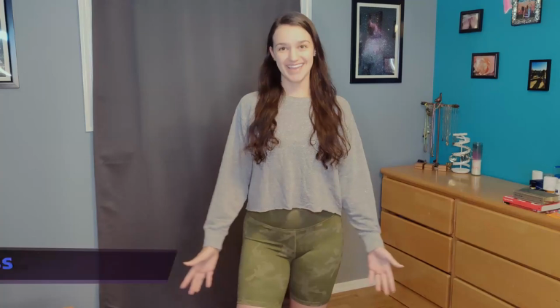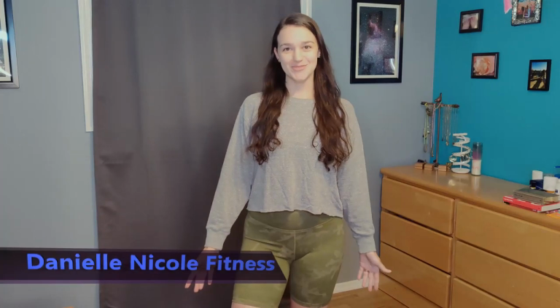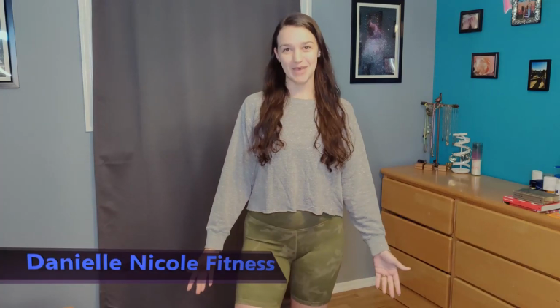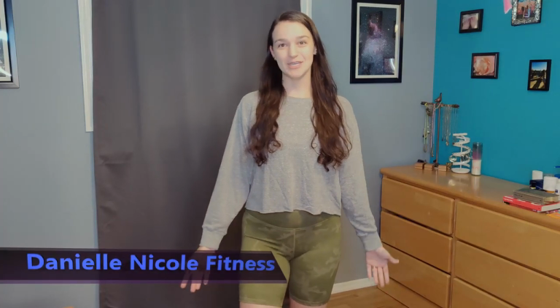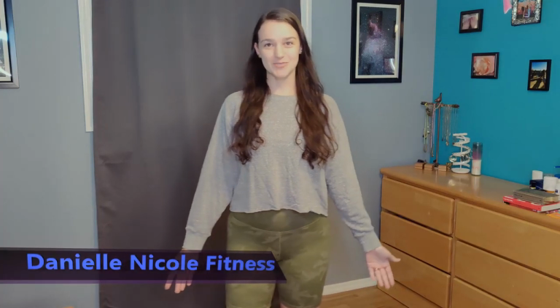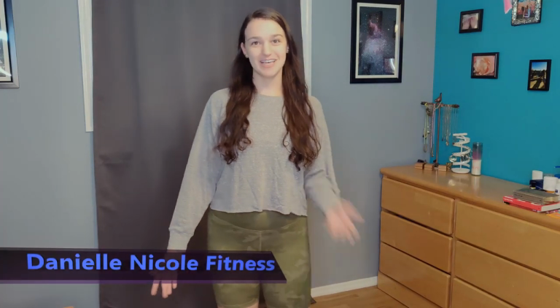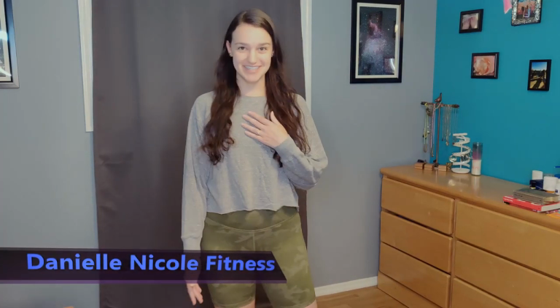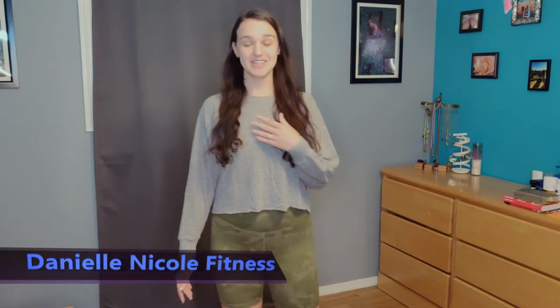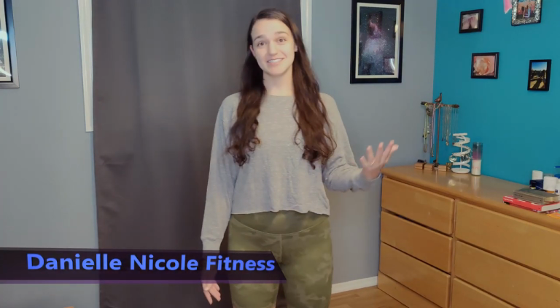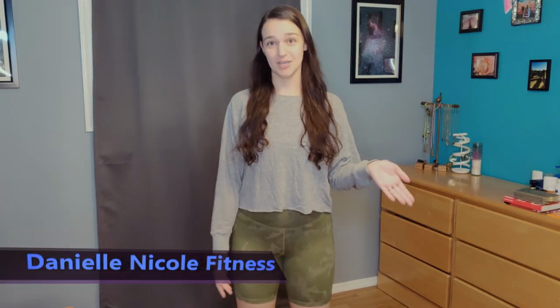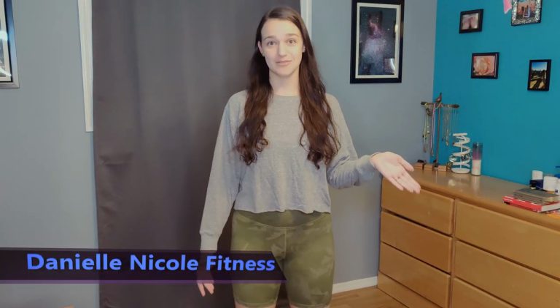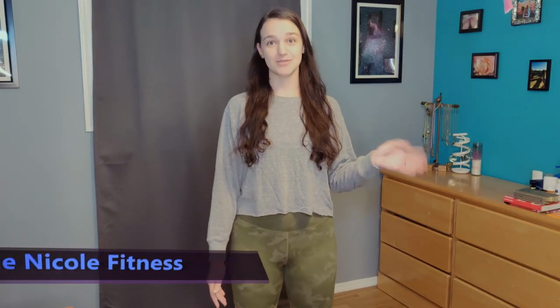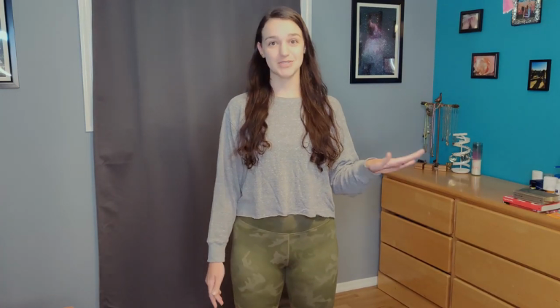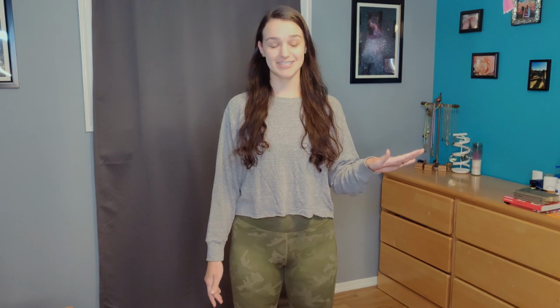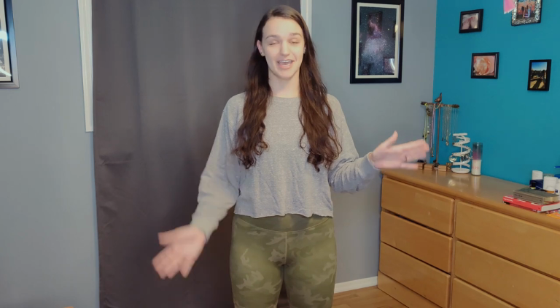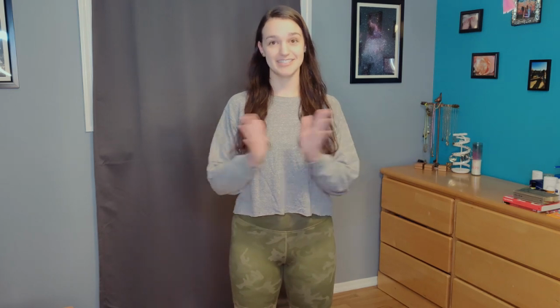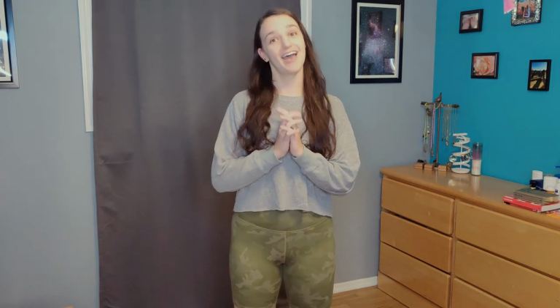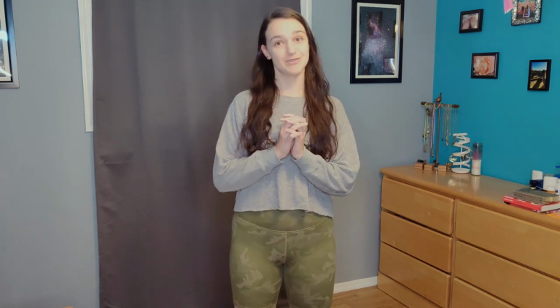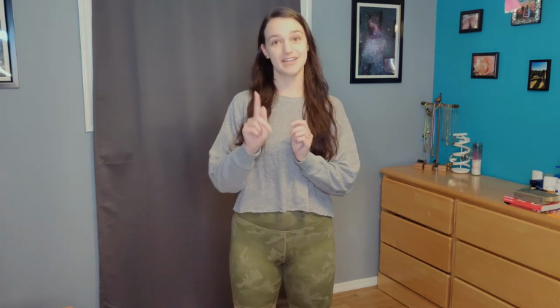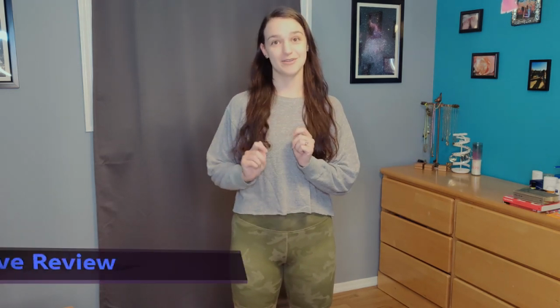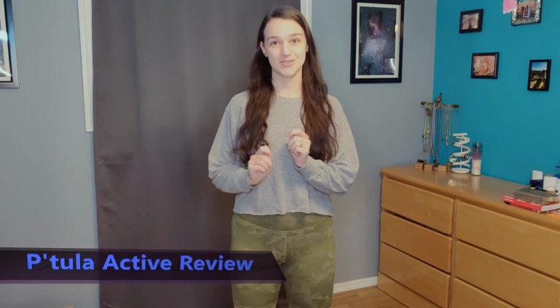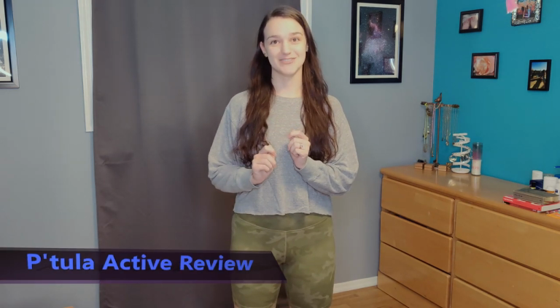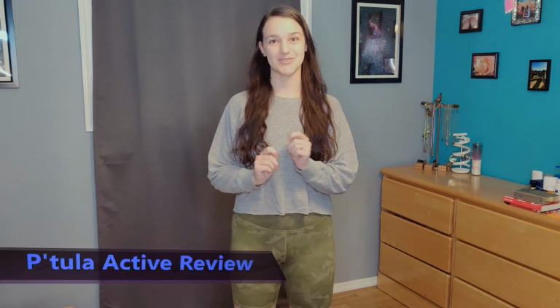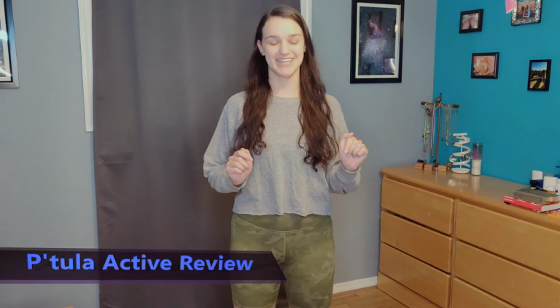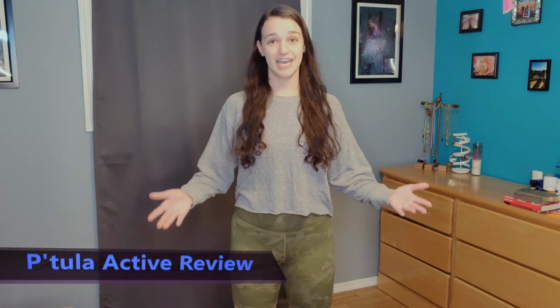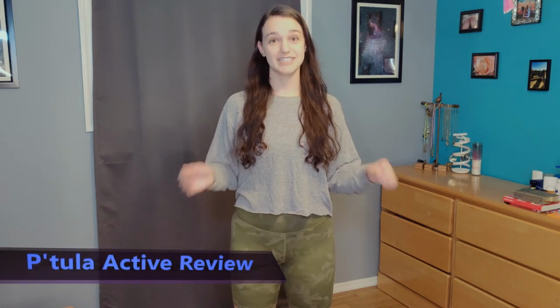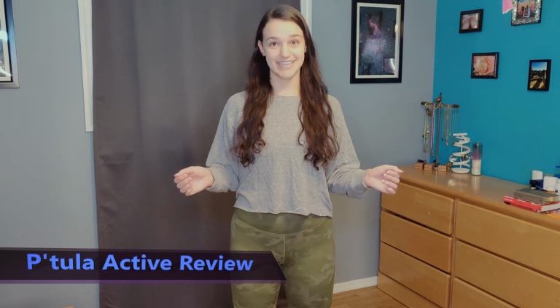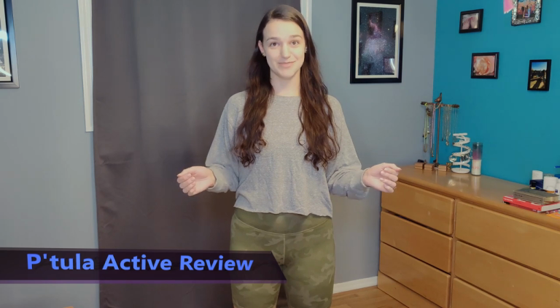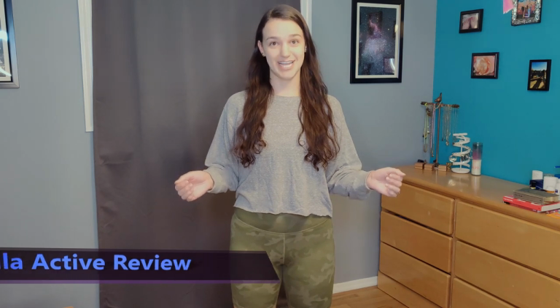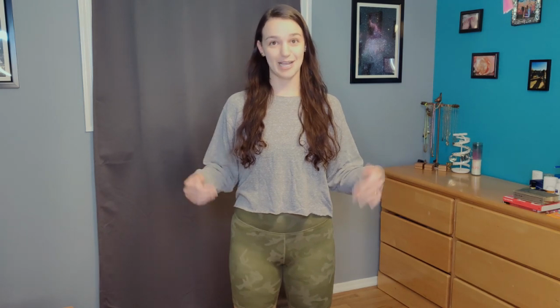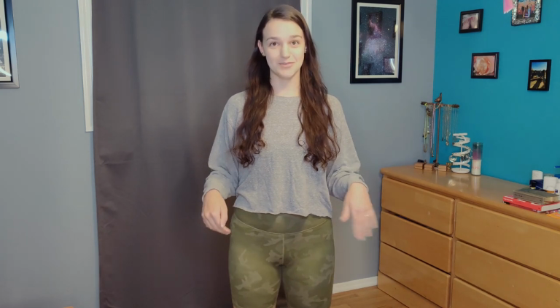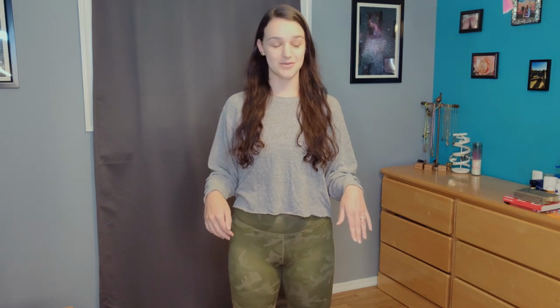Hey guys, welcome back to my YouTube channel. I'm Danielle. Last video I reviewed Potula Active and I'm doing another Potula Active review today. I have six items today that I will be reviewing.